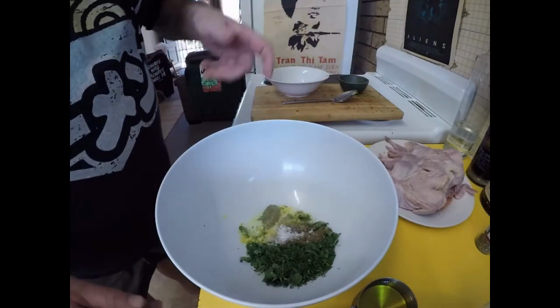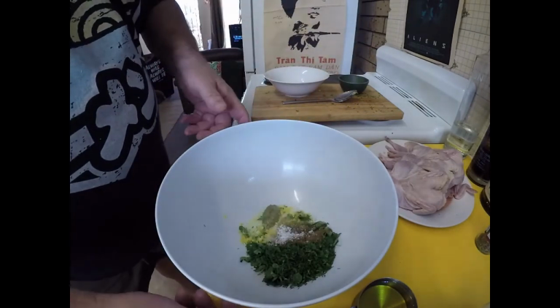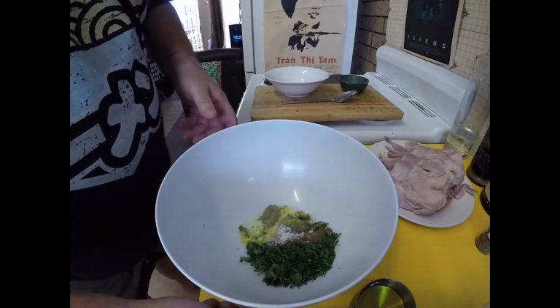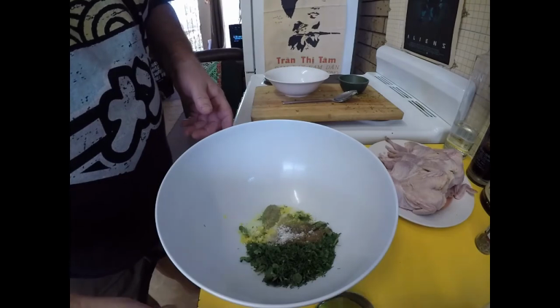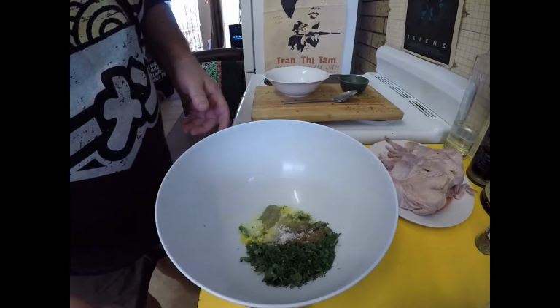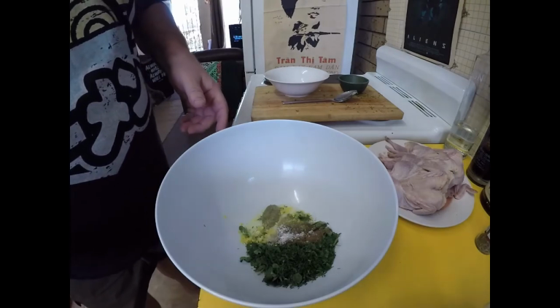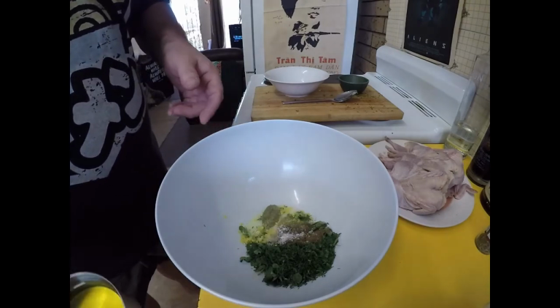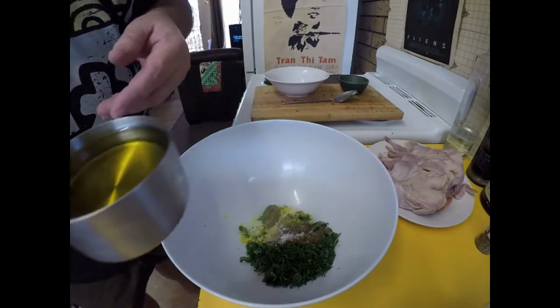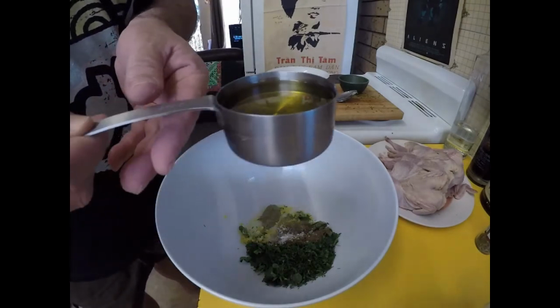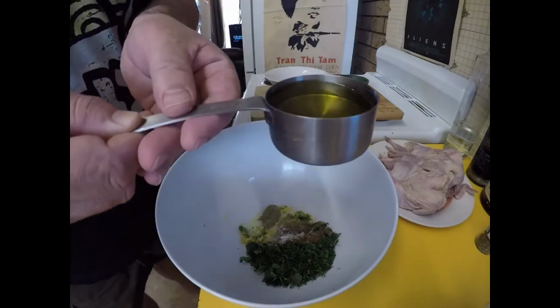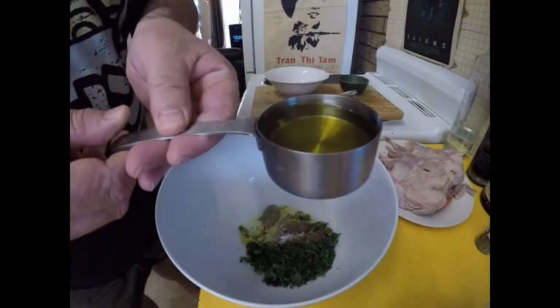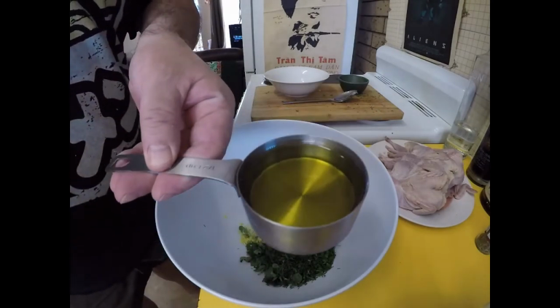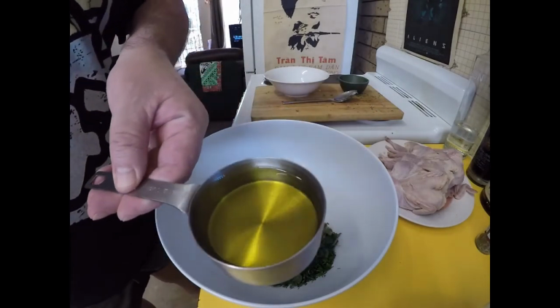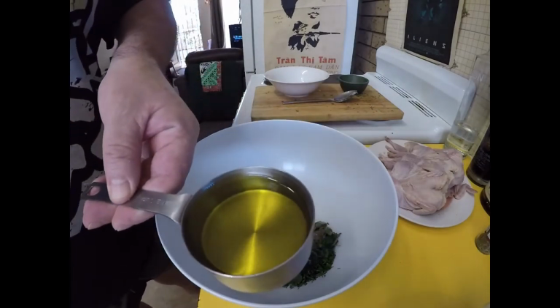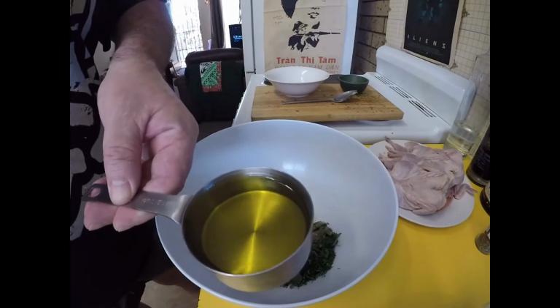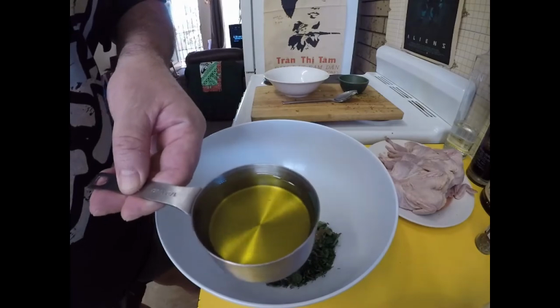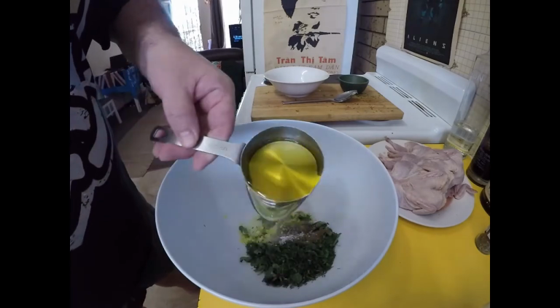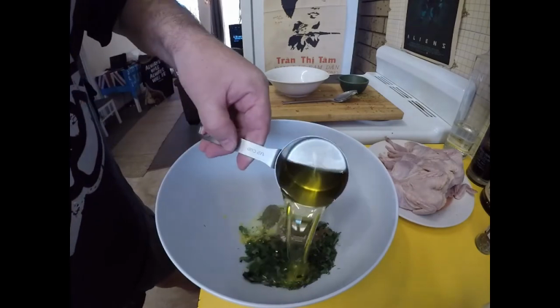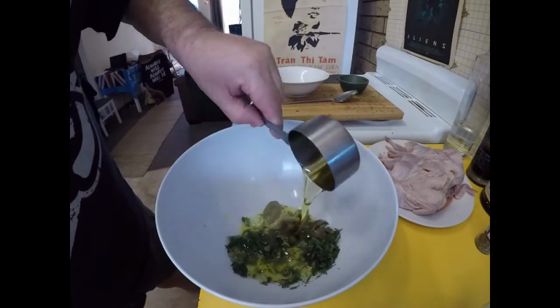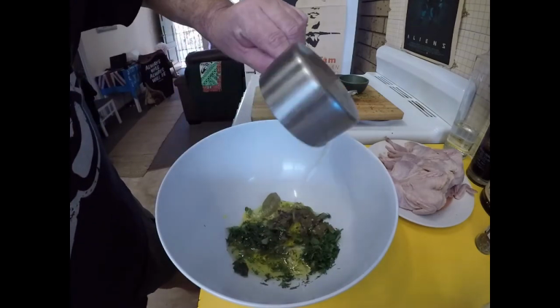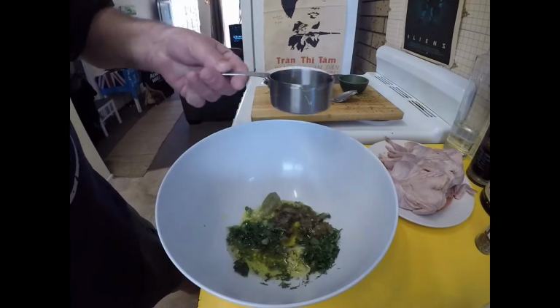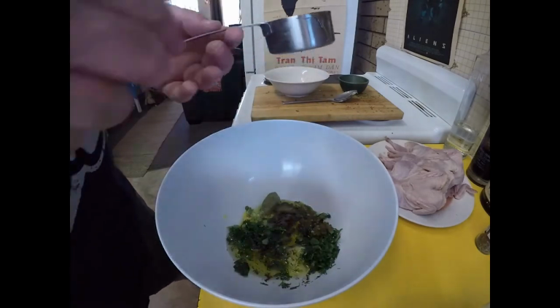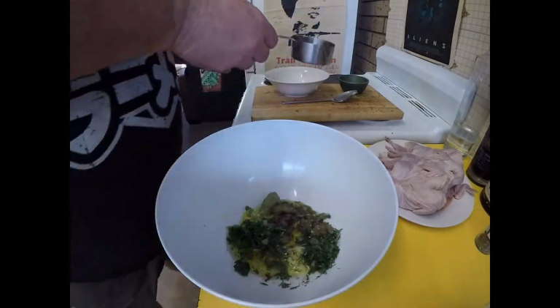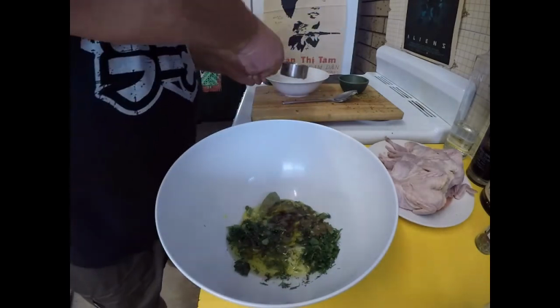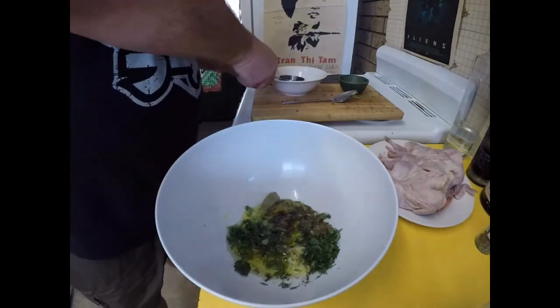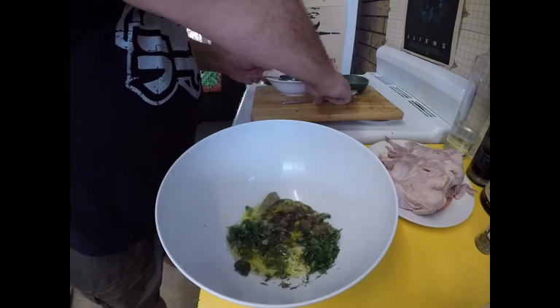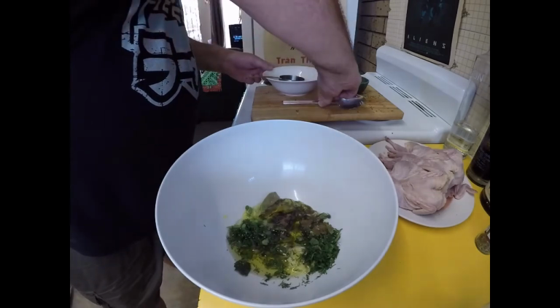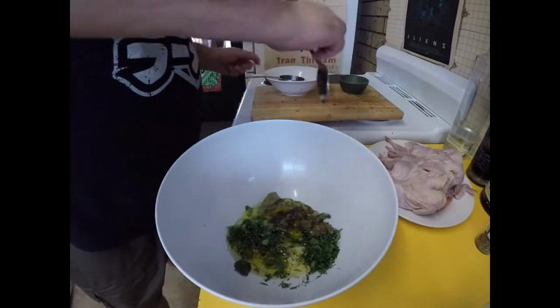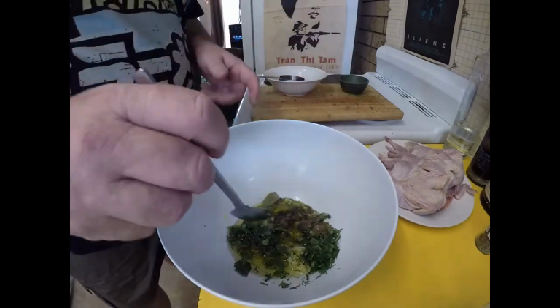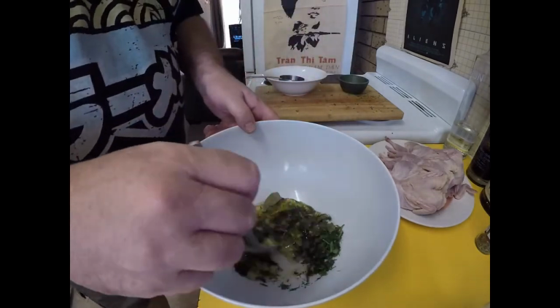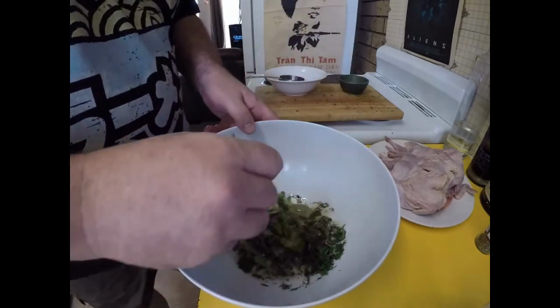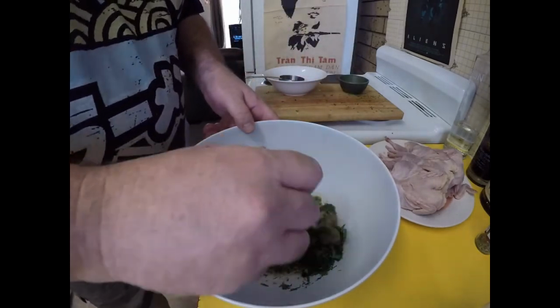To help bind that all together, I've got half a cup of olive oil — in it goes. Just give it a little mix.